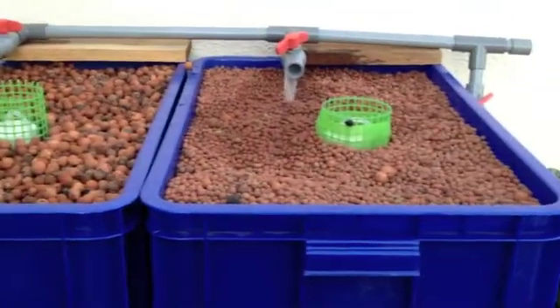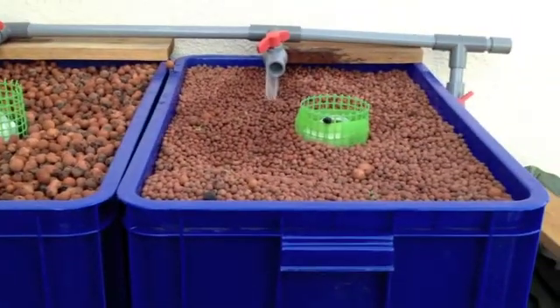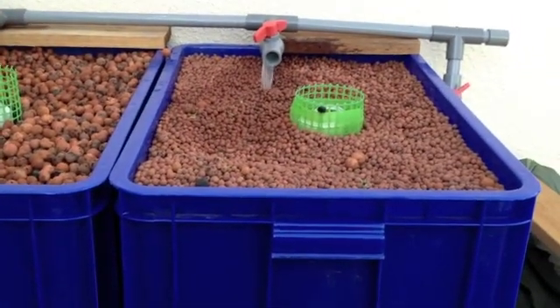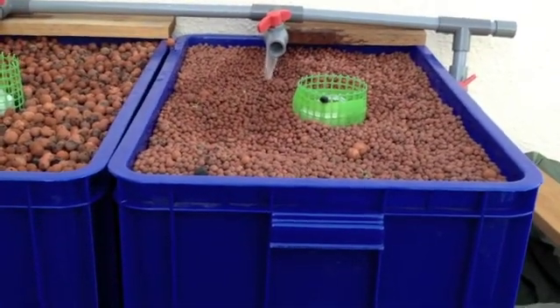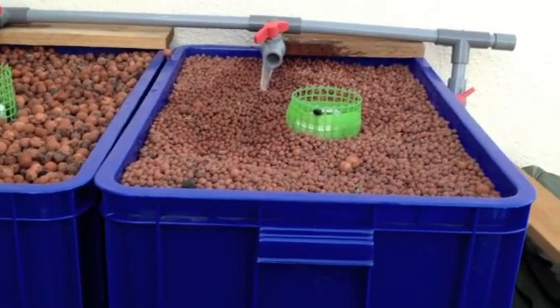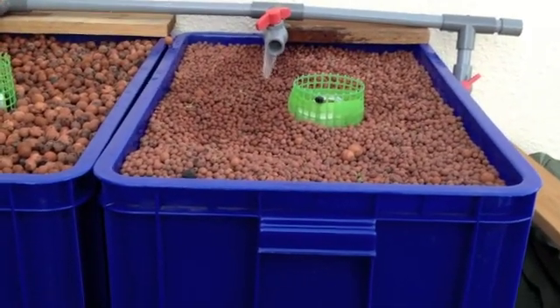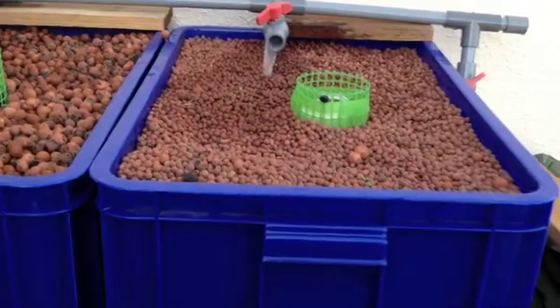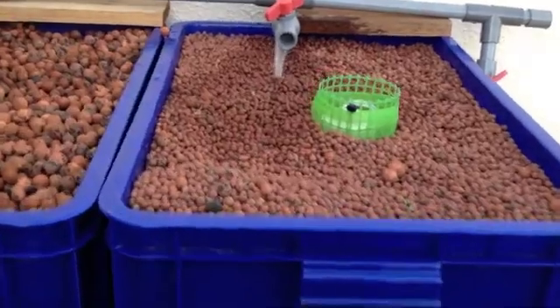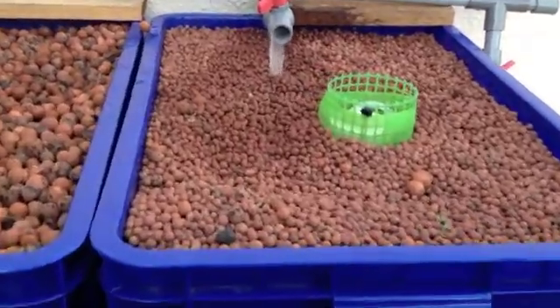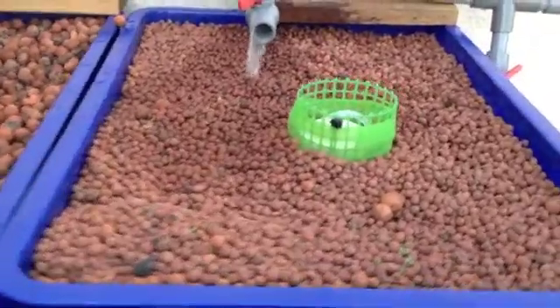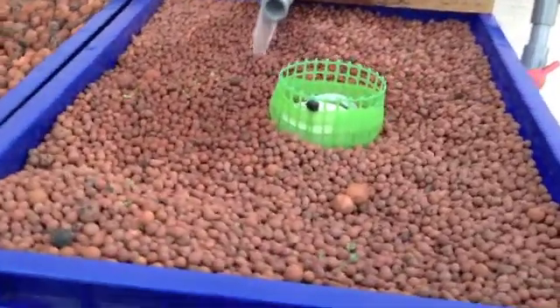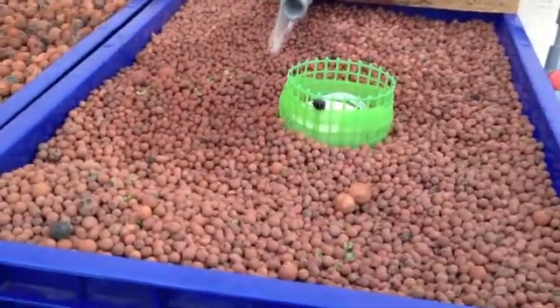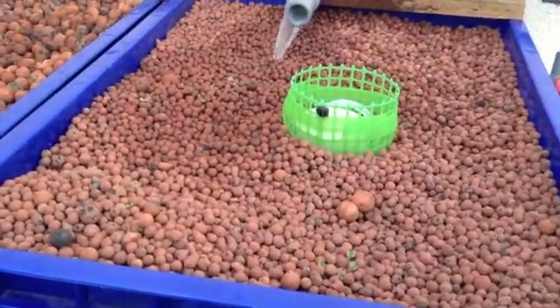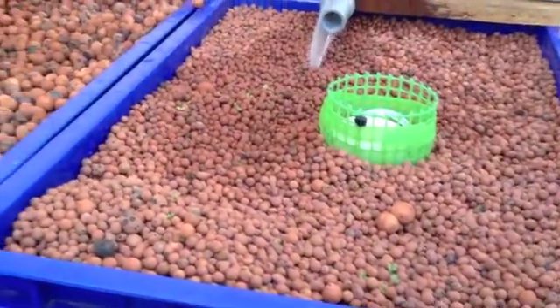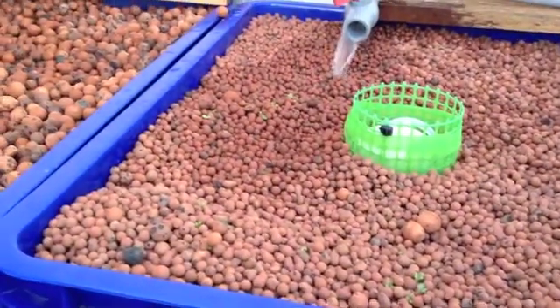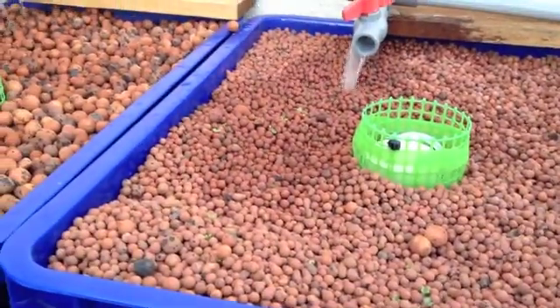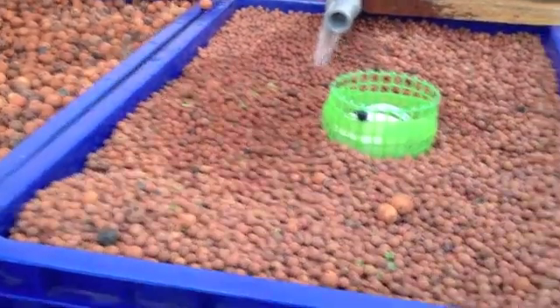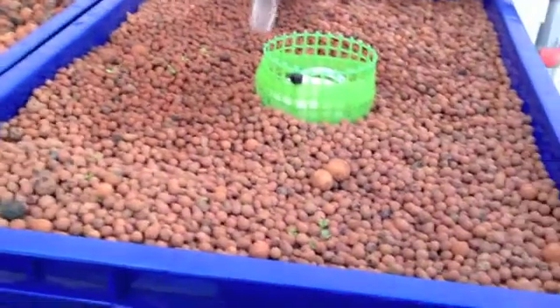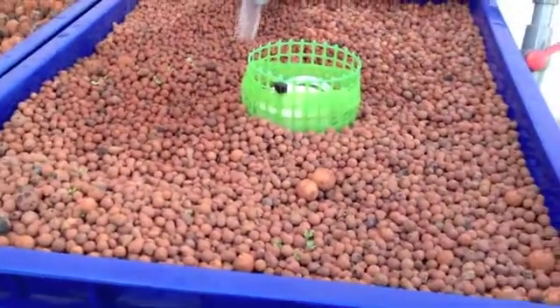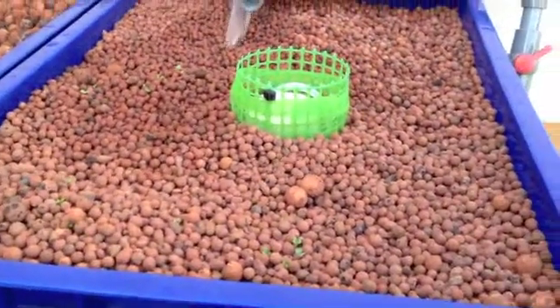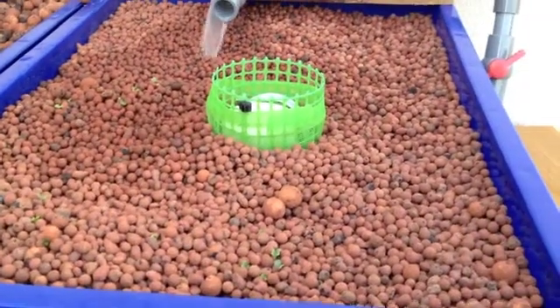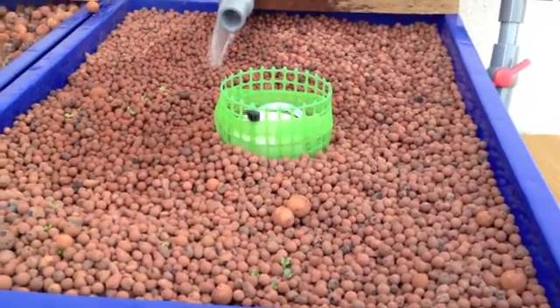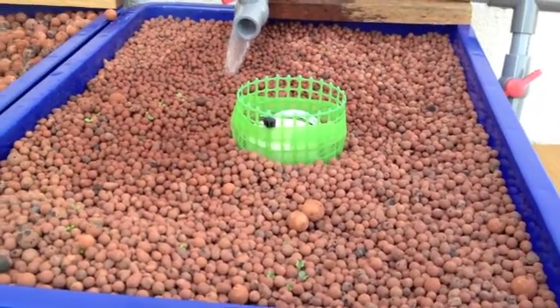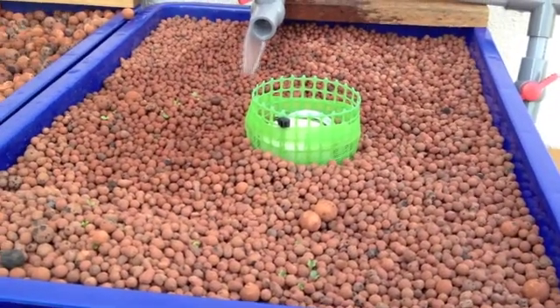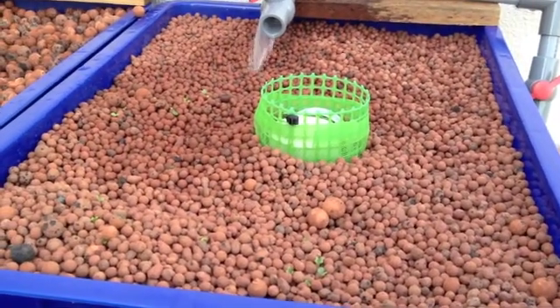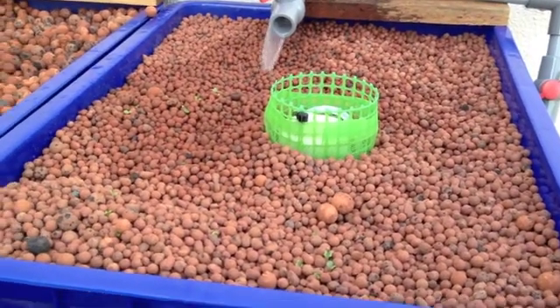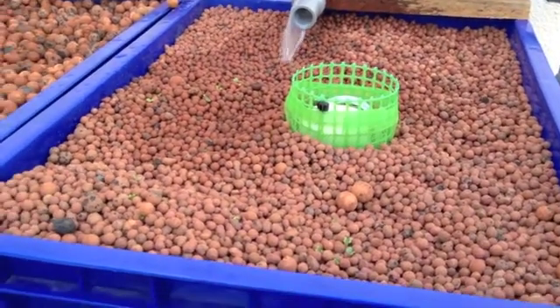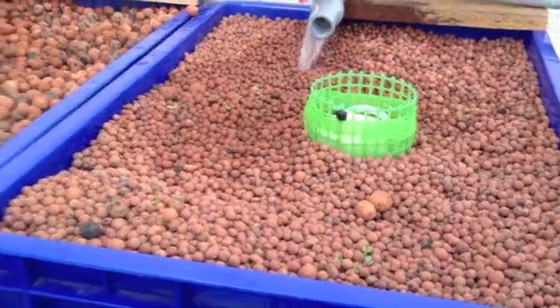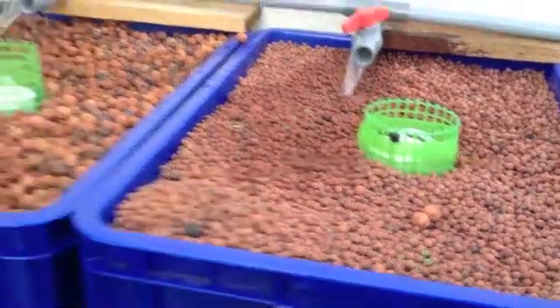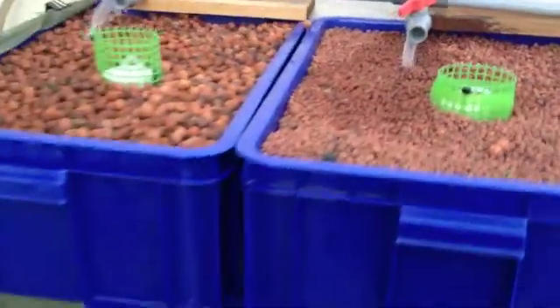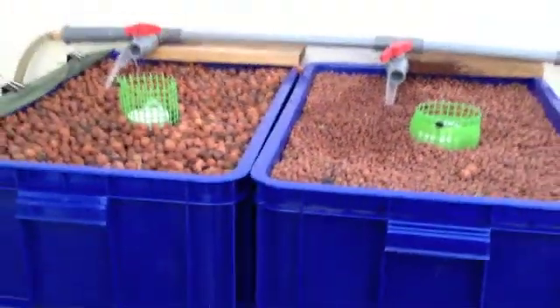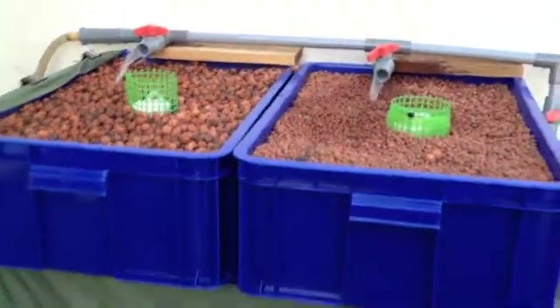In general terms, I think that for the next grow beds I am beginning to lean slightly to using the smaller size grow media for the hydroton. I'll keep you updated. Thanks for watching.